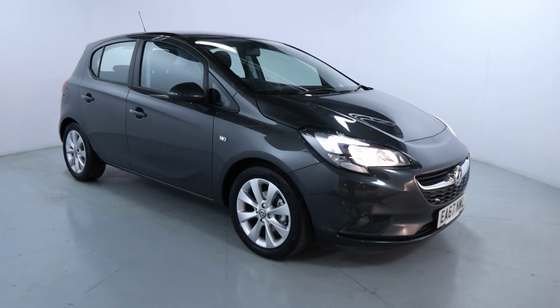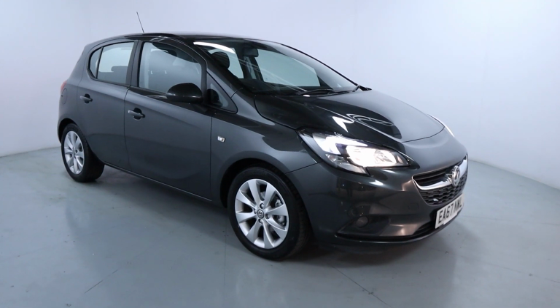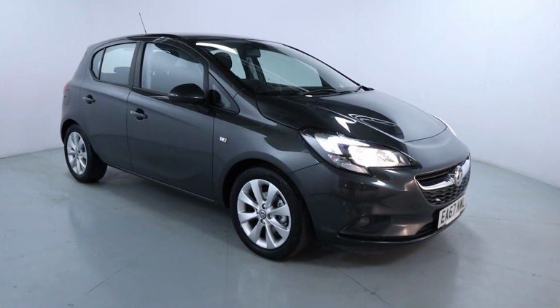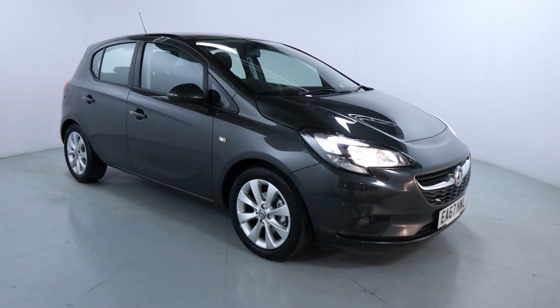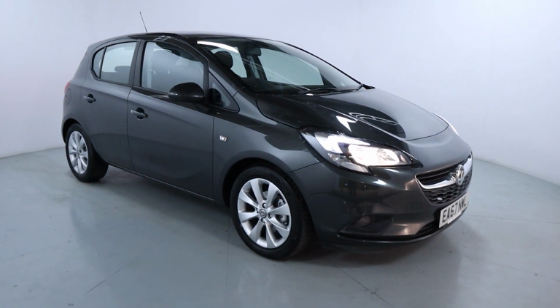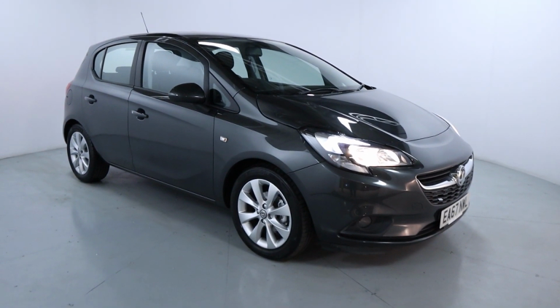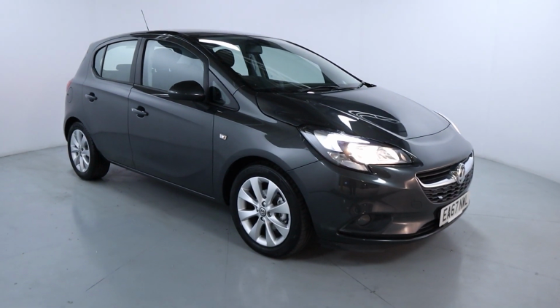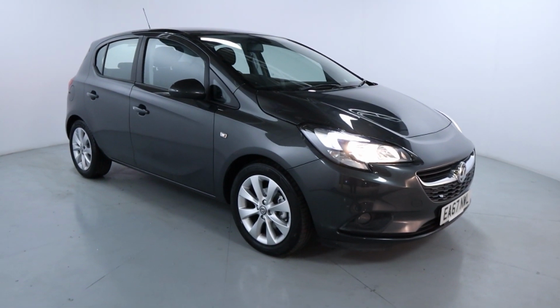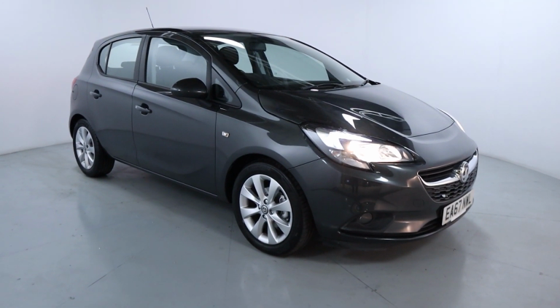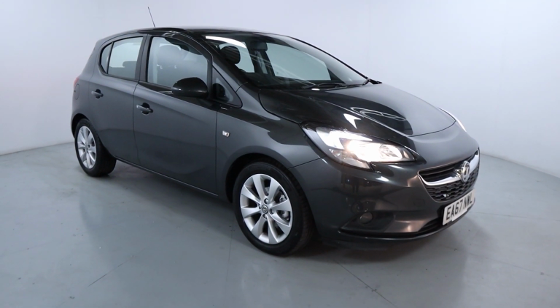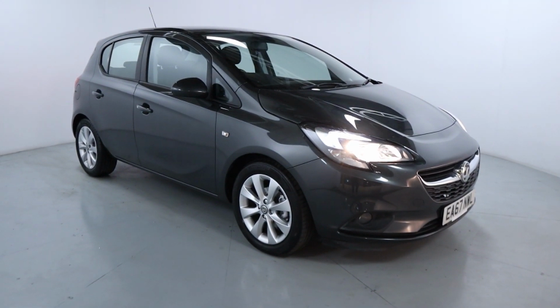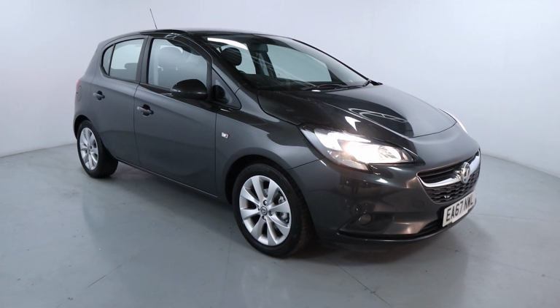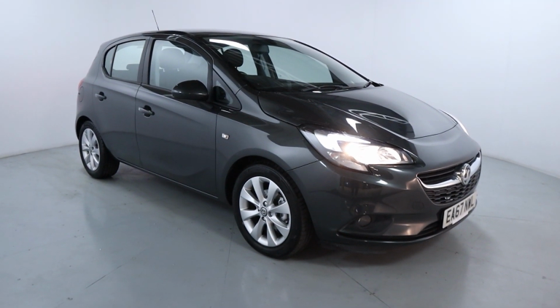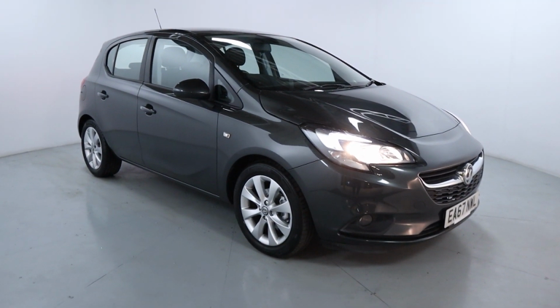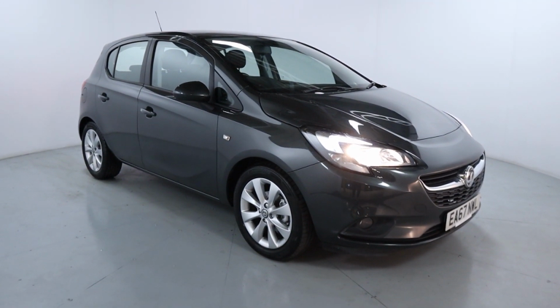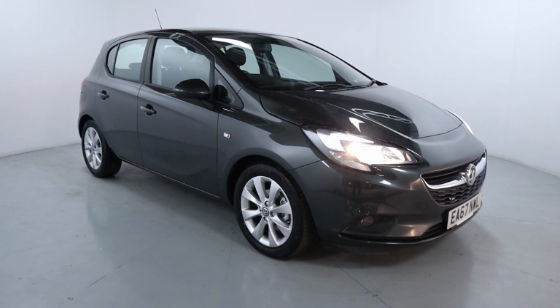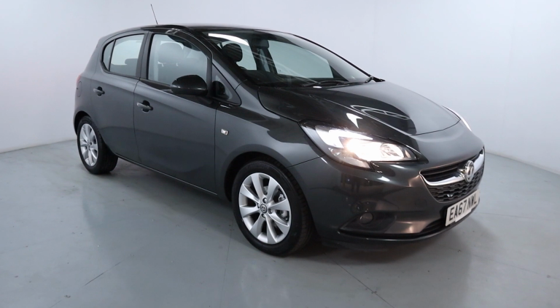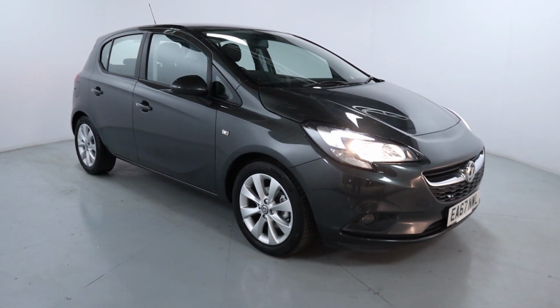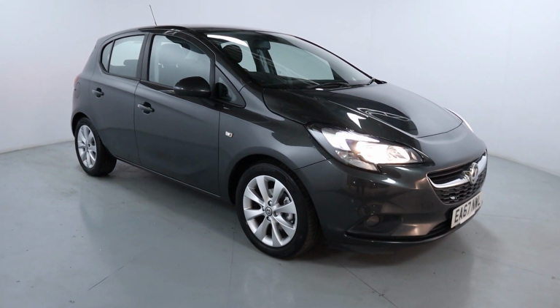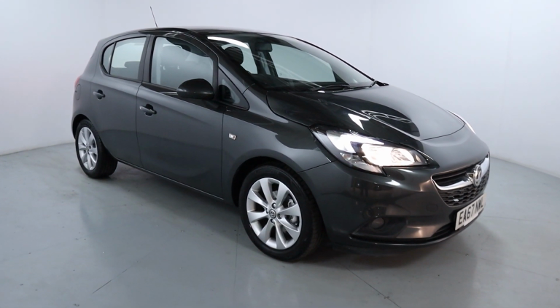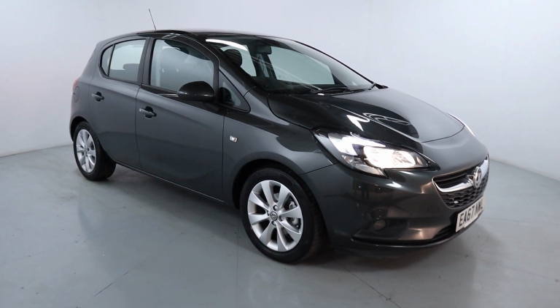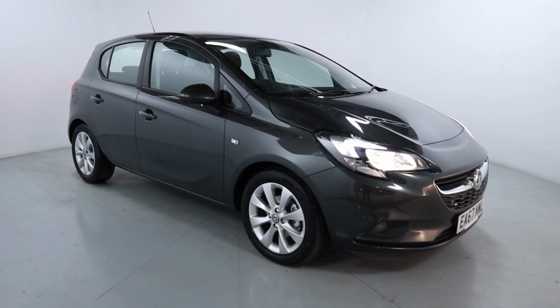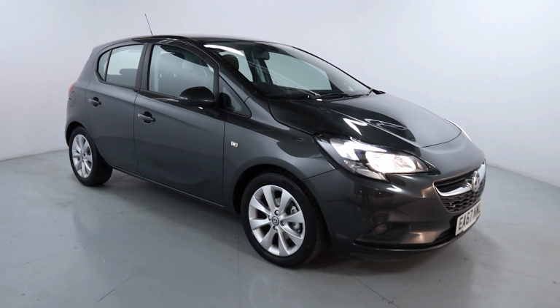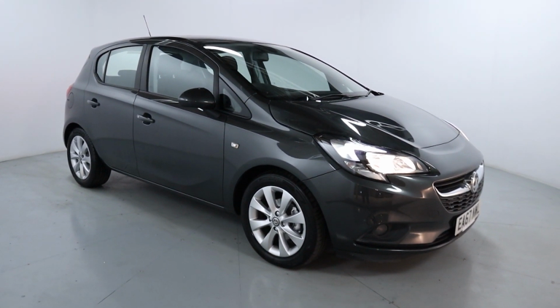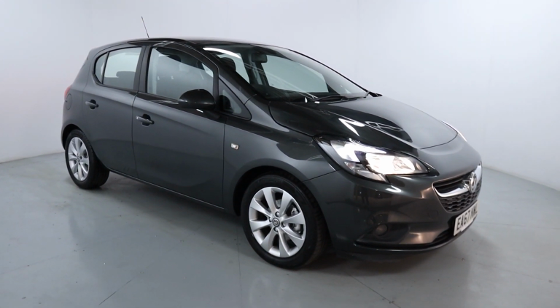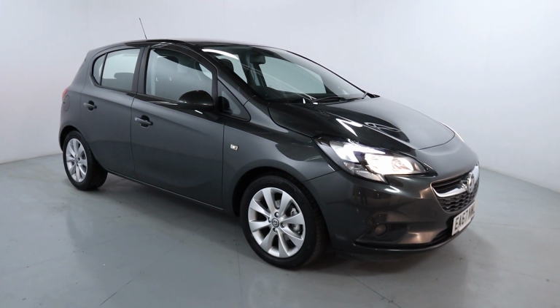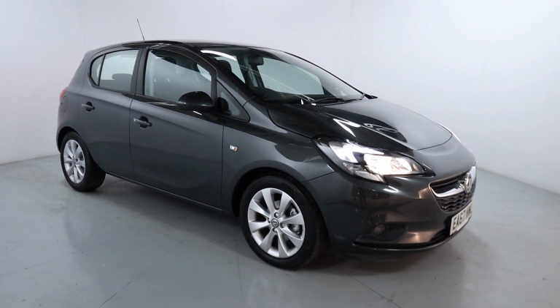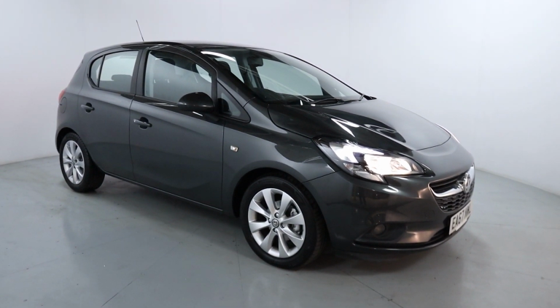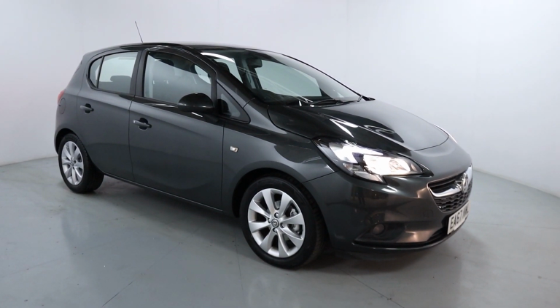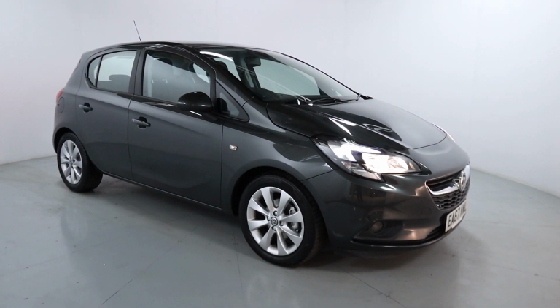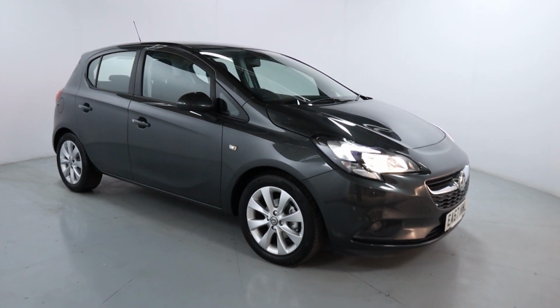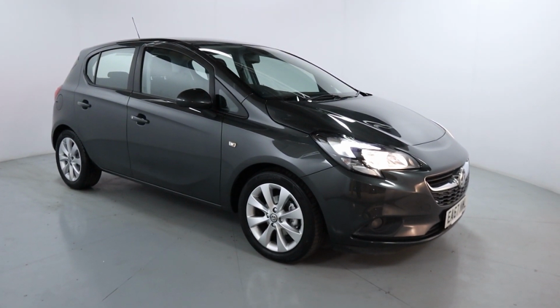Welcome to LMC. Today we're taking a look at this Vauxhall Corsa Energy Edition. It's got a 1.4 litre petrol engine with a manual gearbox, and it's on 43,760 miles.